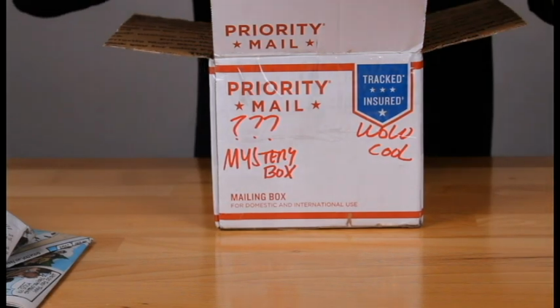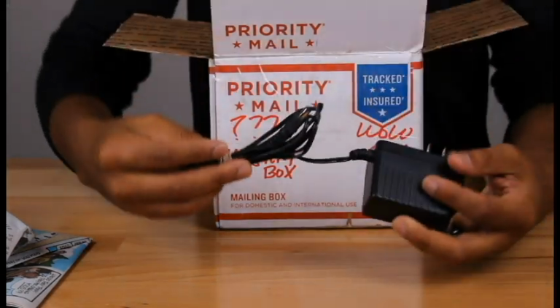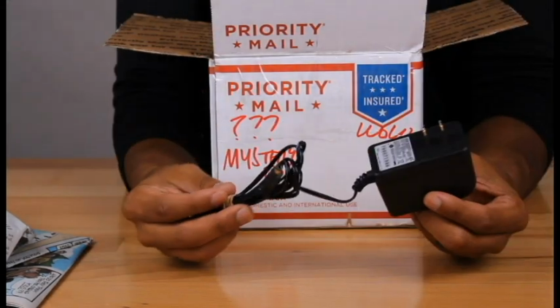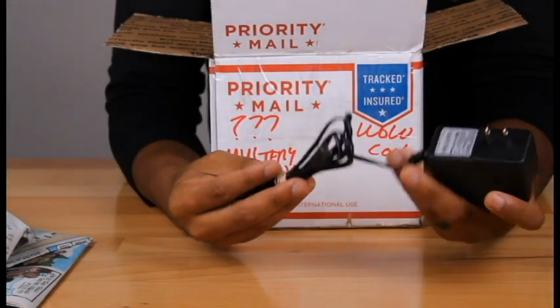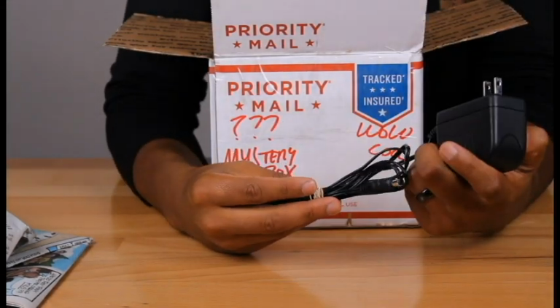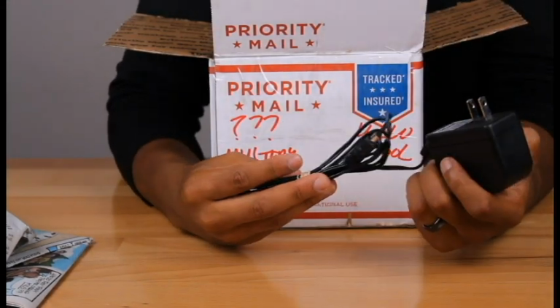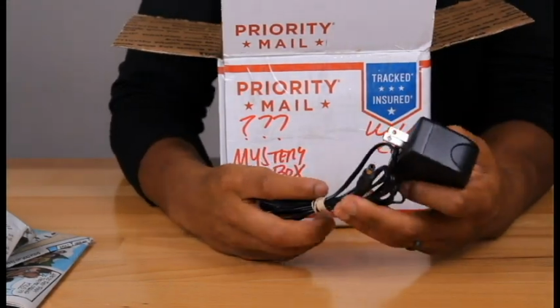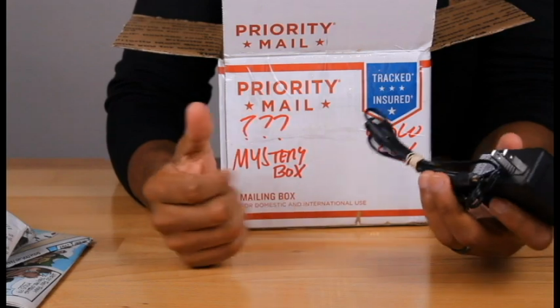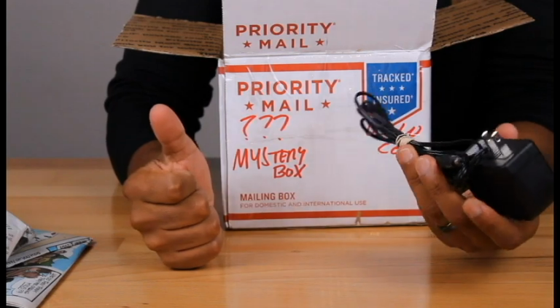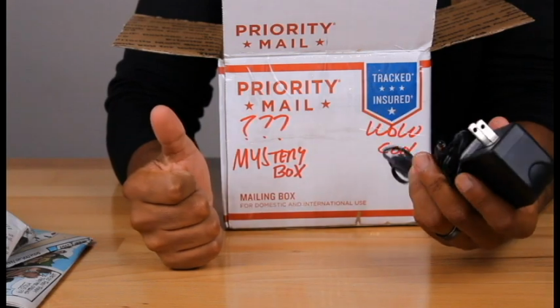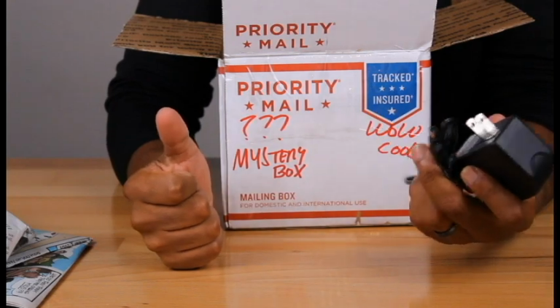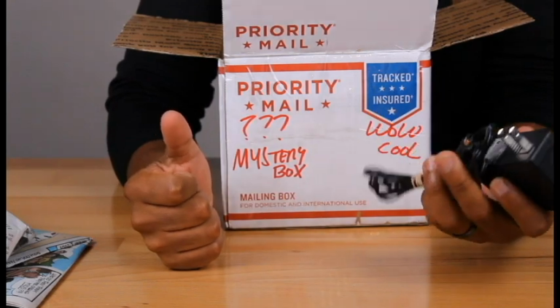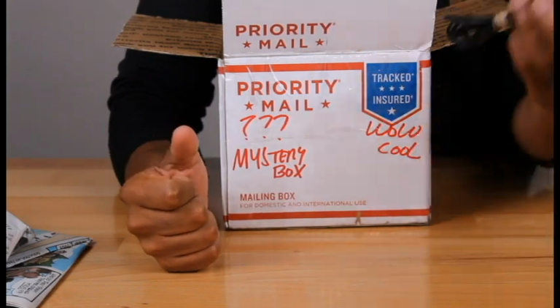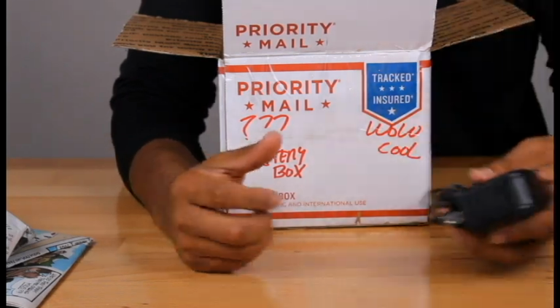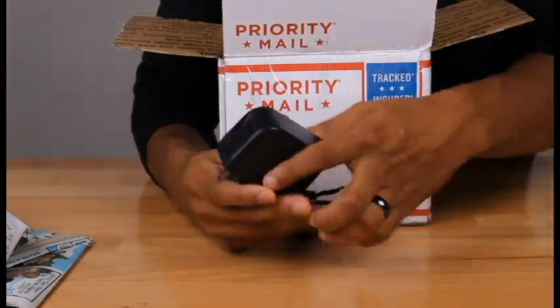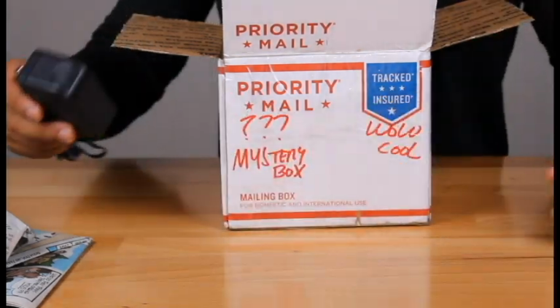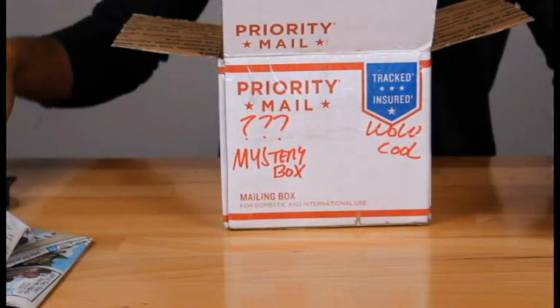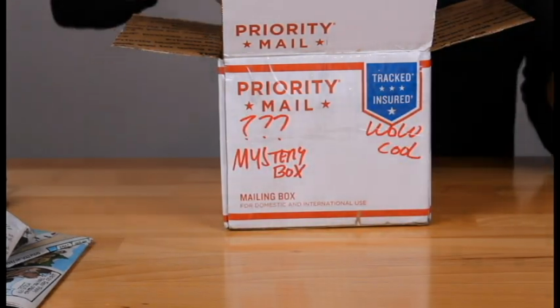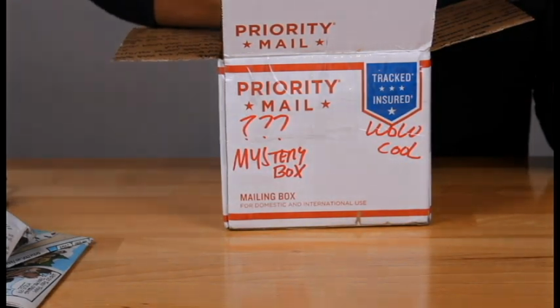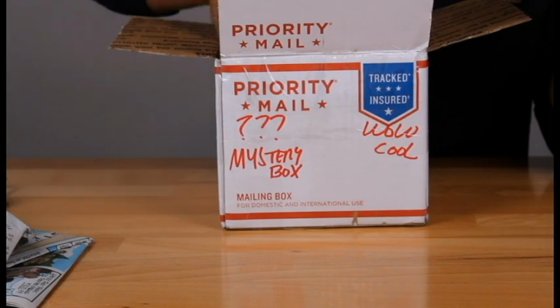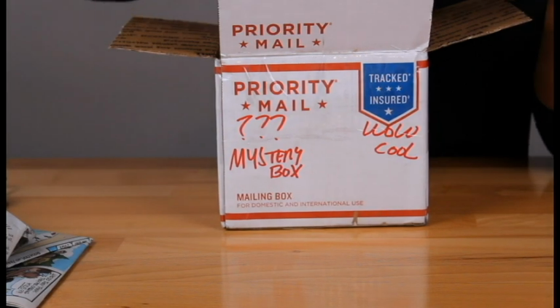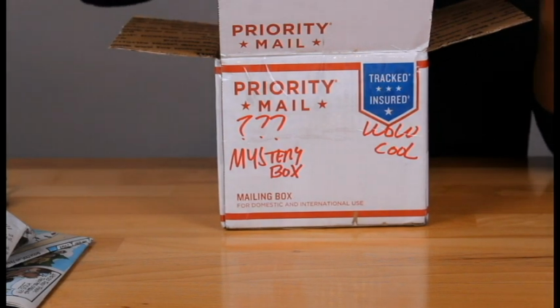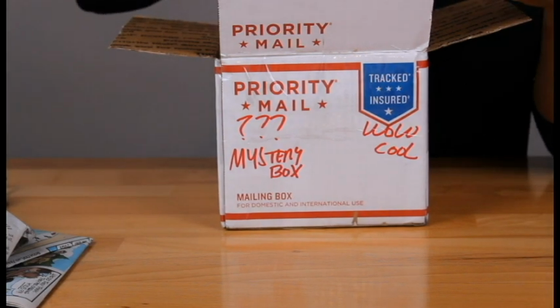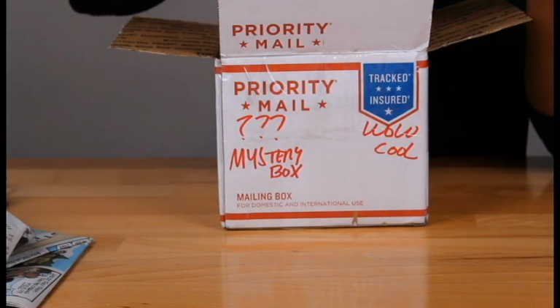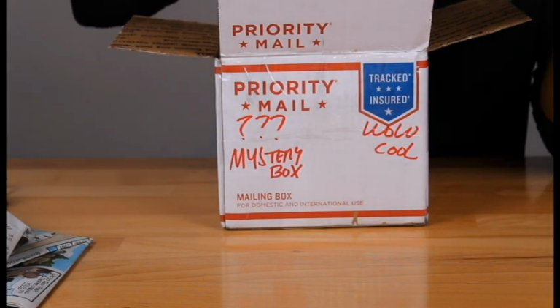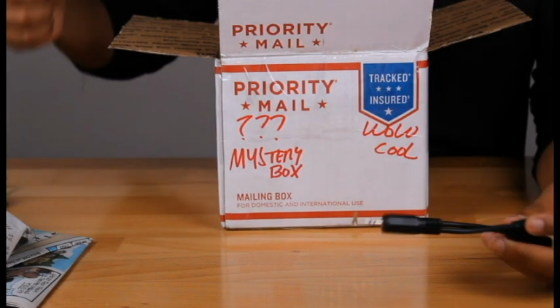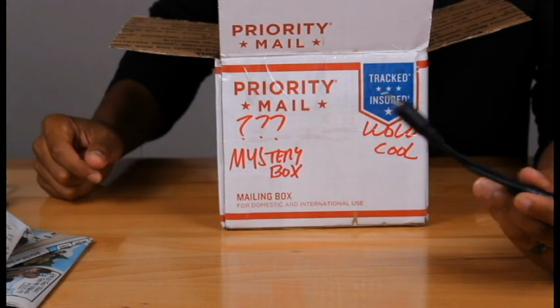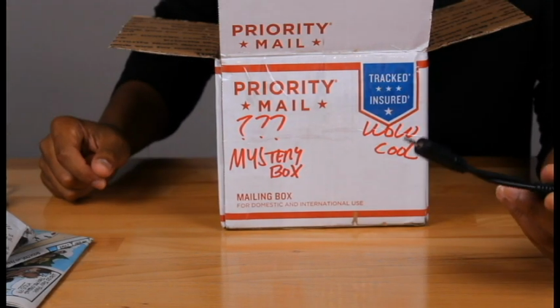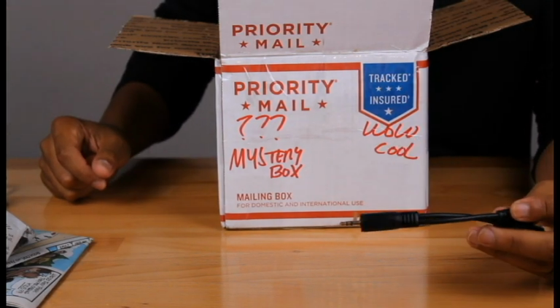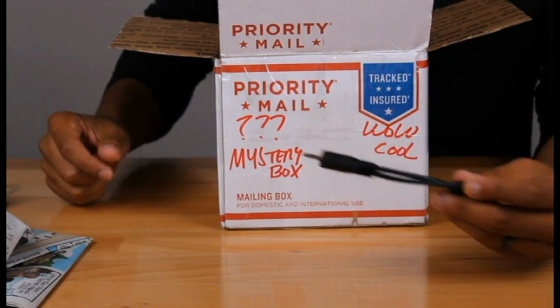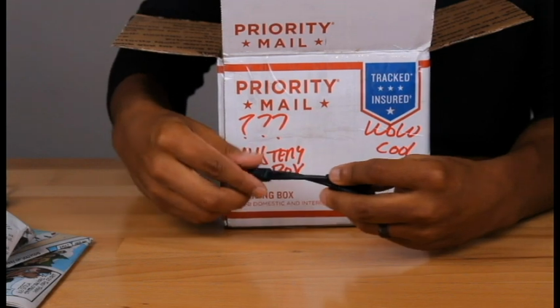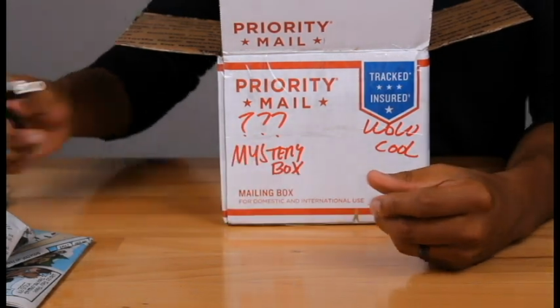Got a cable — awesome. It doesn't have anything to connect to it, but I got a cable. Oh man, this is so crazy. Also got a little splitter here — looks like an audio splitter or something like that. Cool.